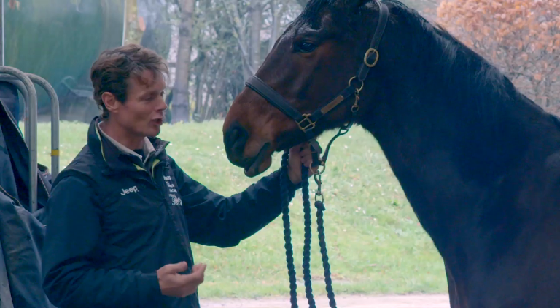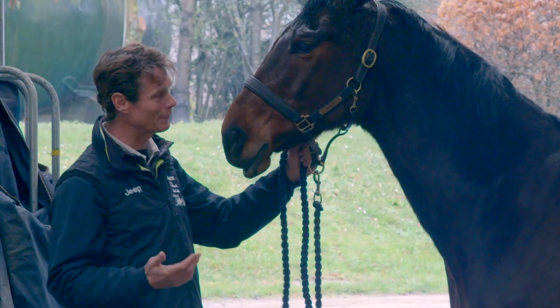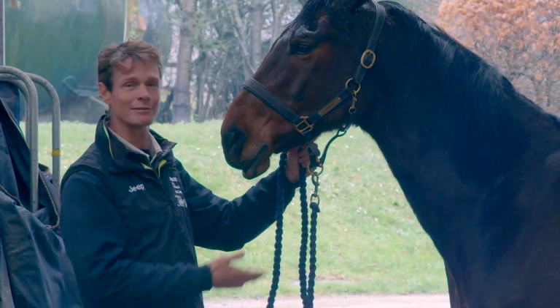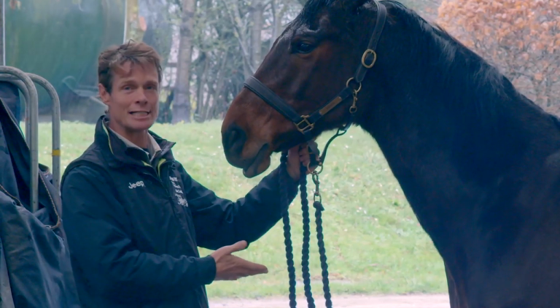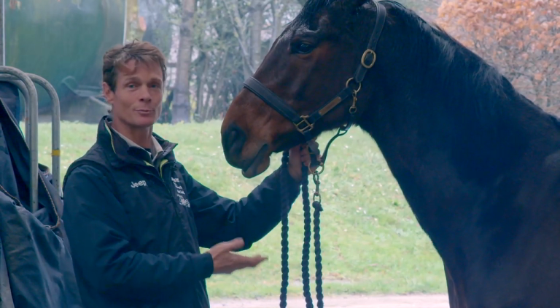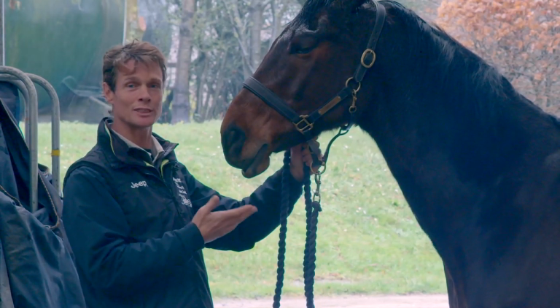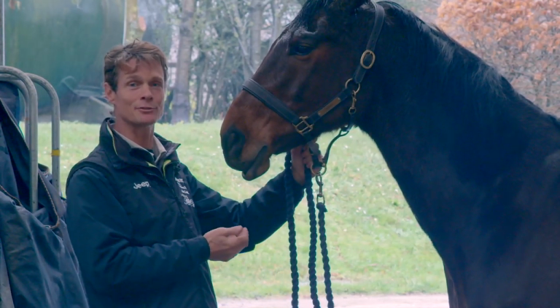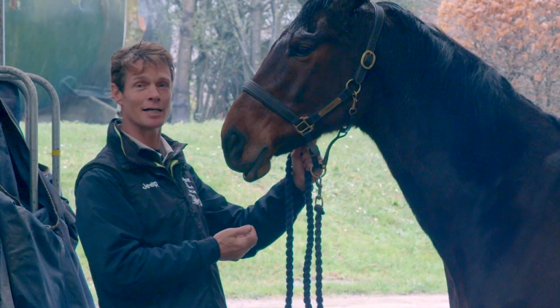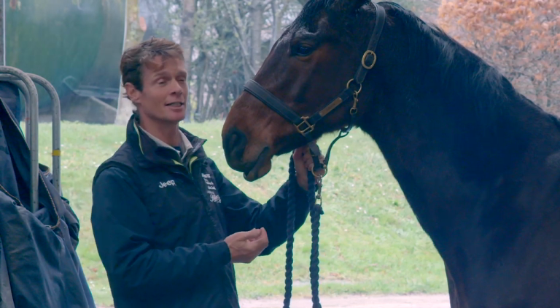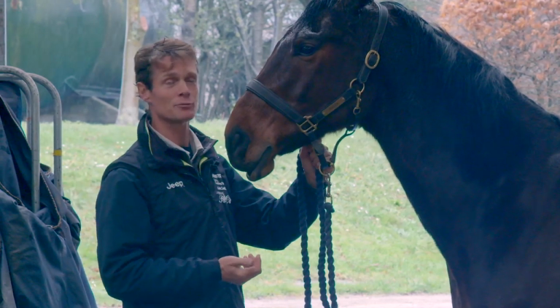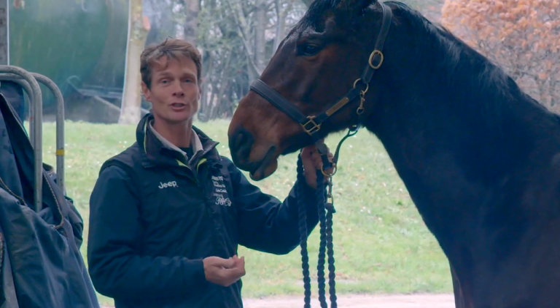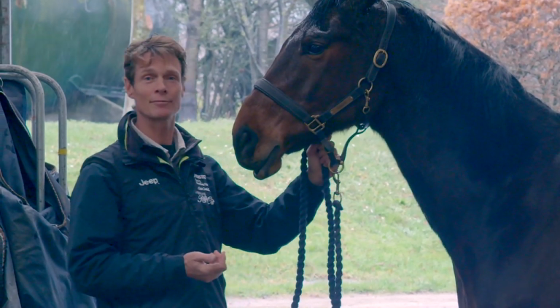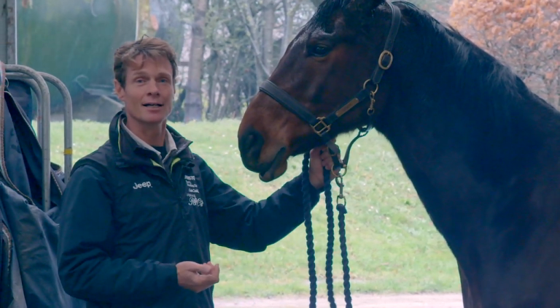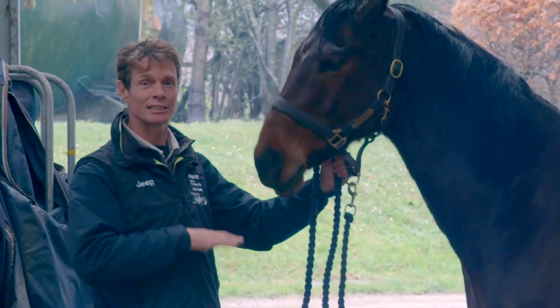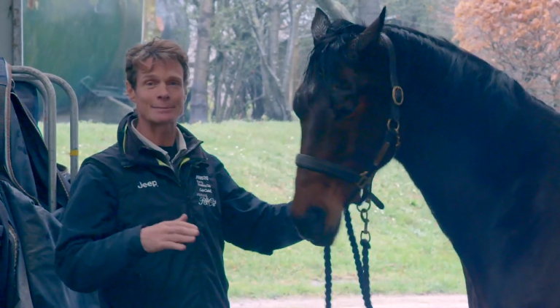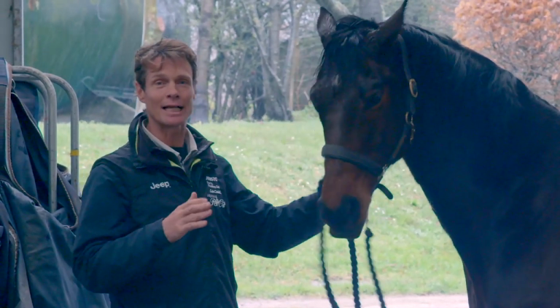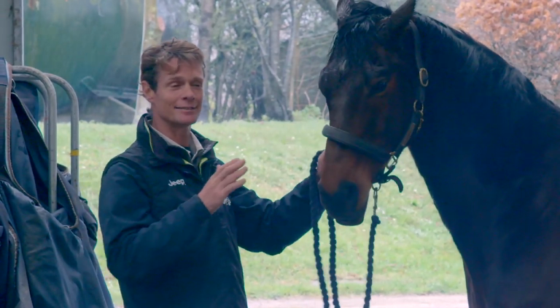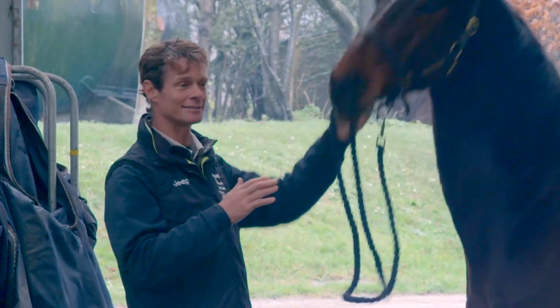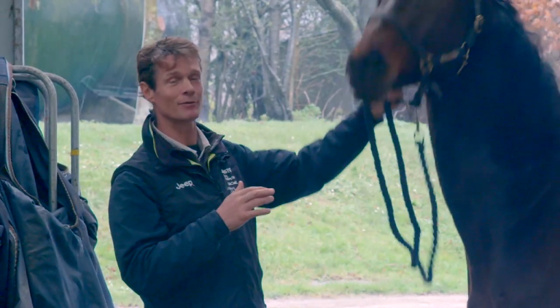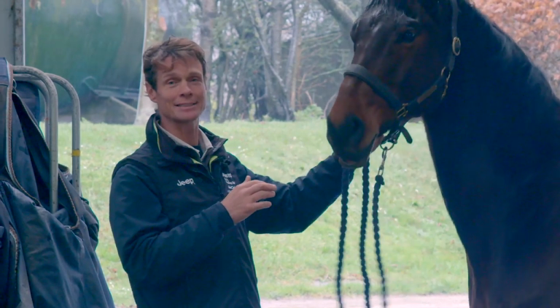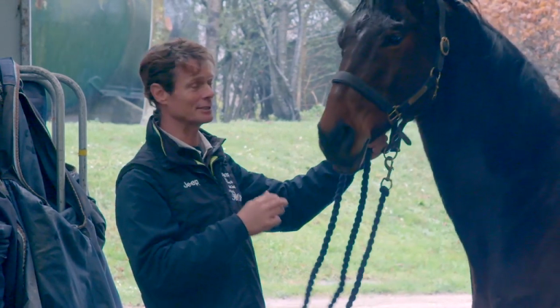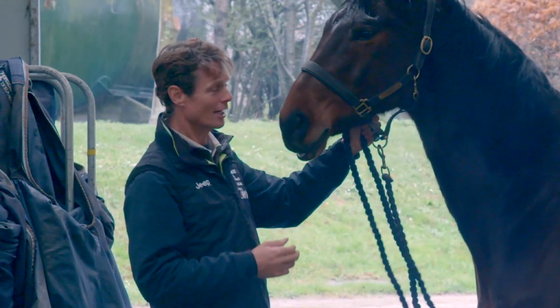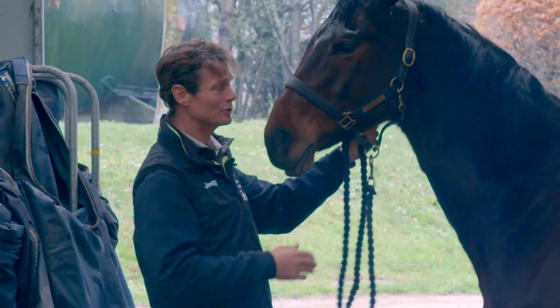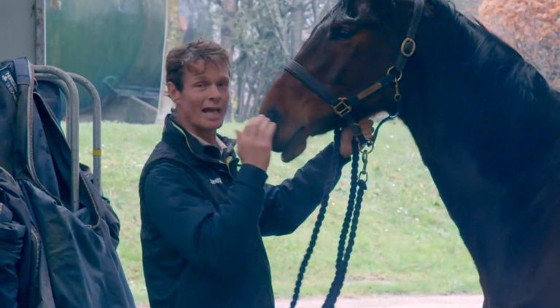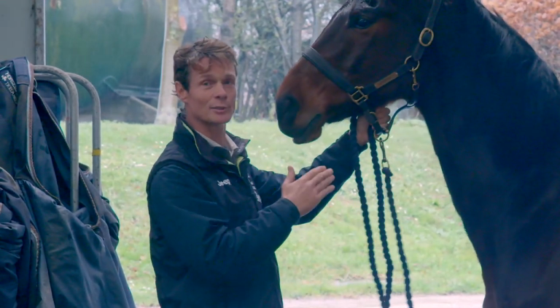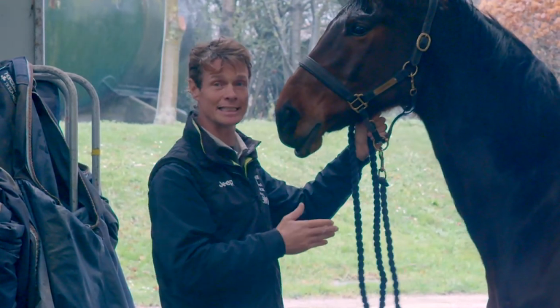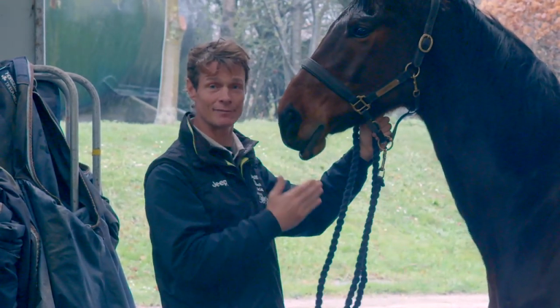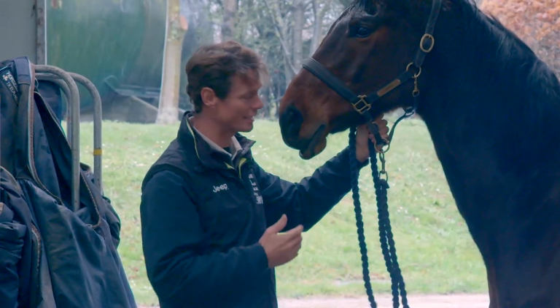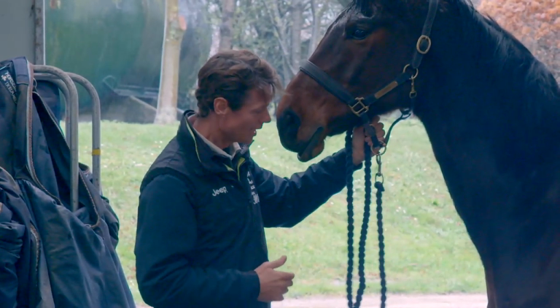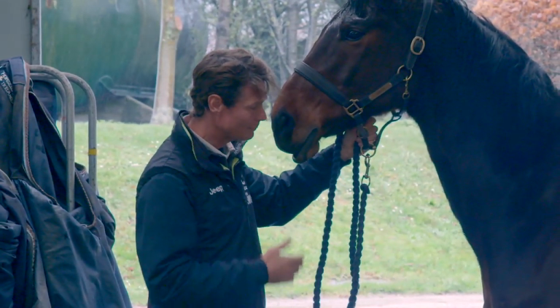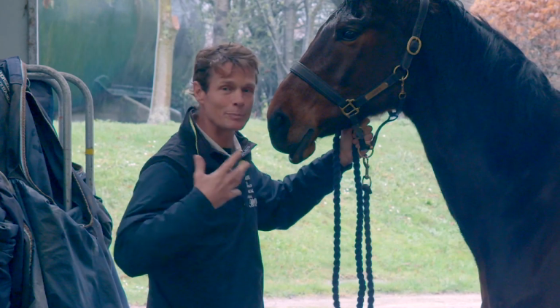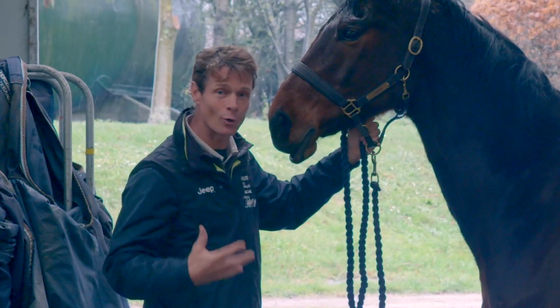Lots of people would have him already pulled and clipped and smart and shod and looking lovely - I couldn't care less about all that, for me that's irrelevant. I want him to have had a good break, he's had a lovely break. I want him to just be a horse.